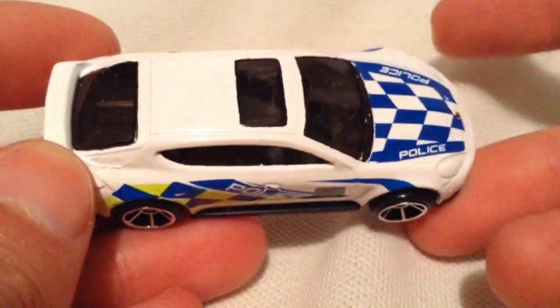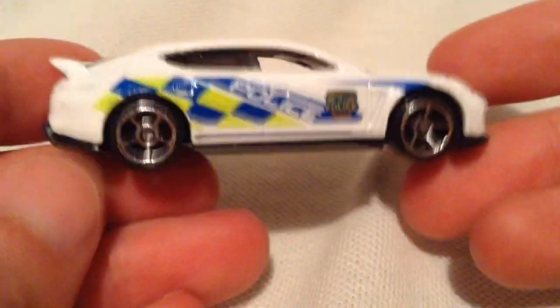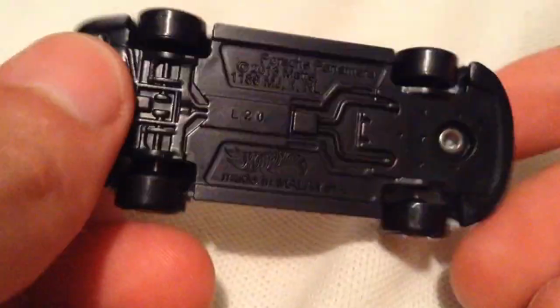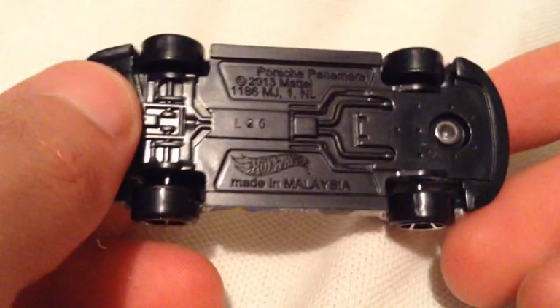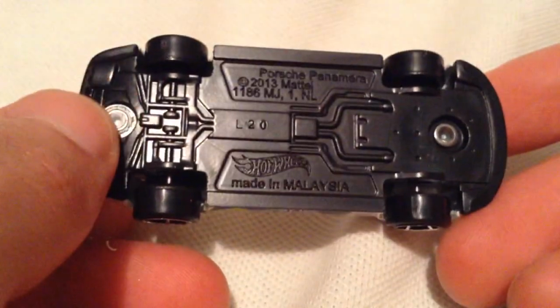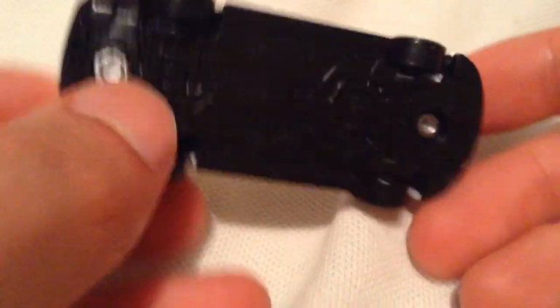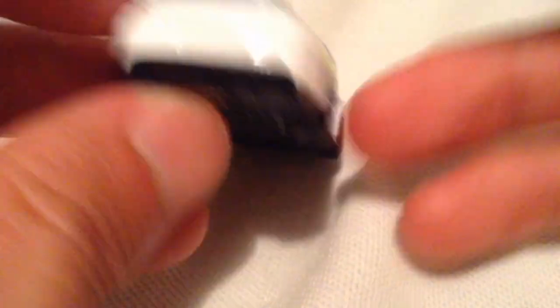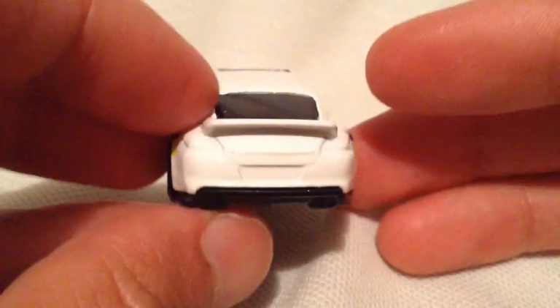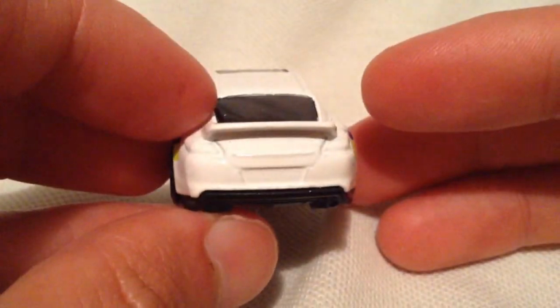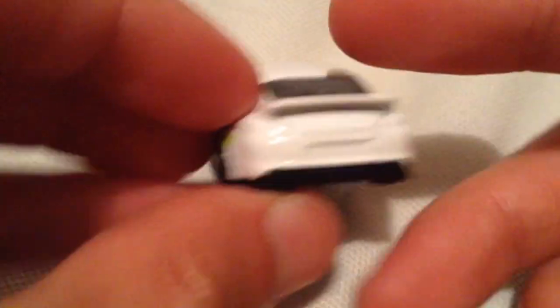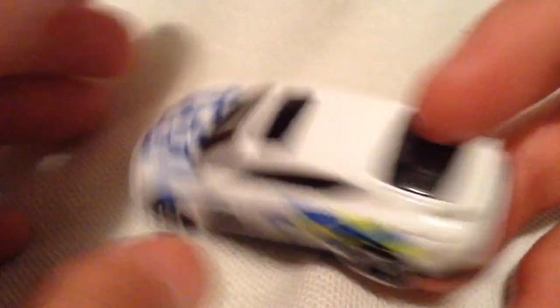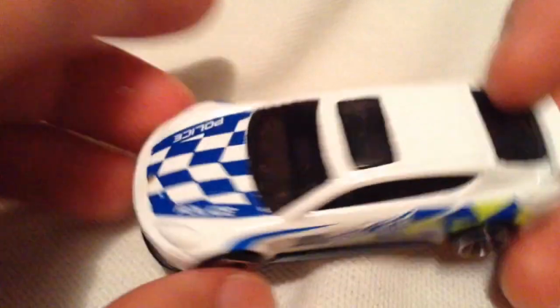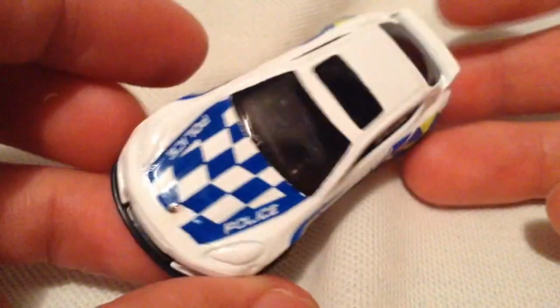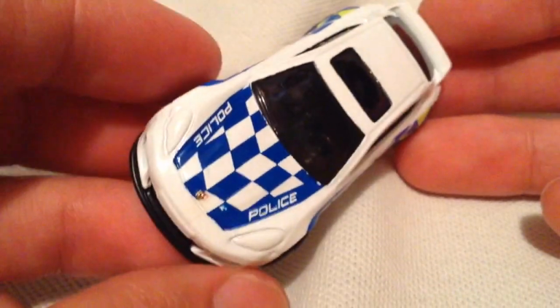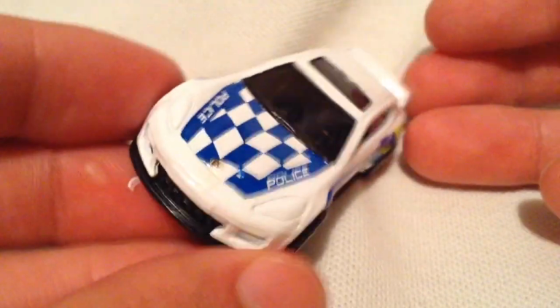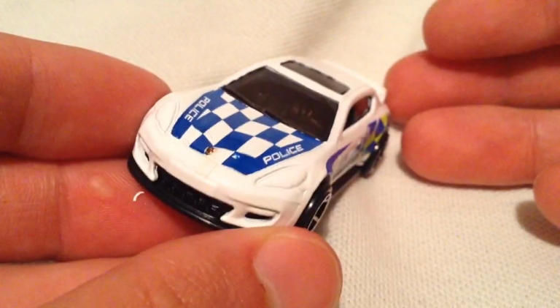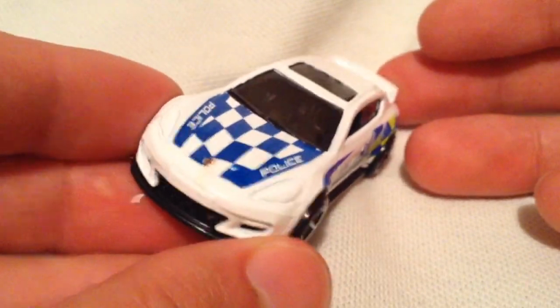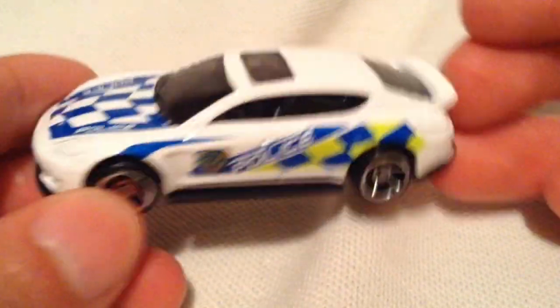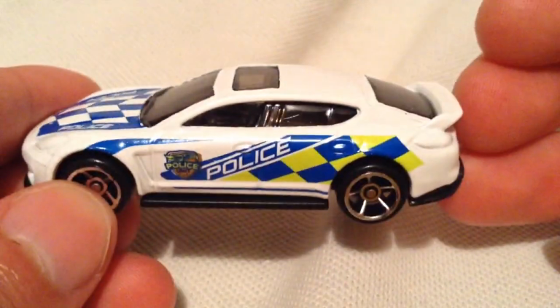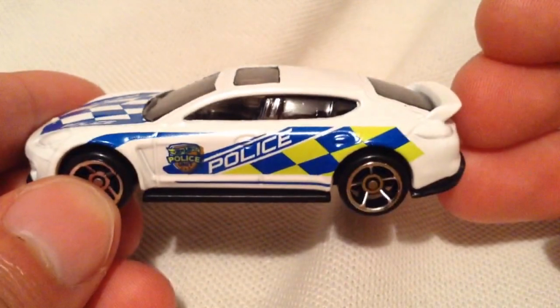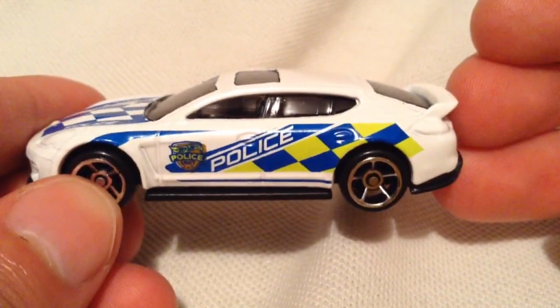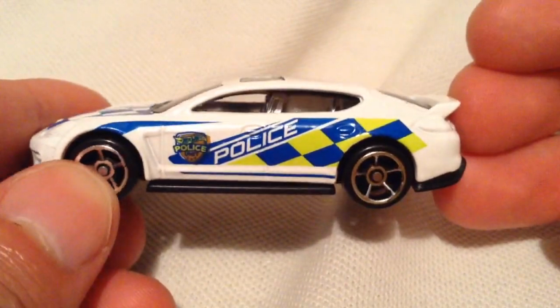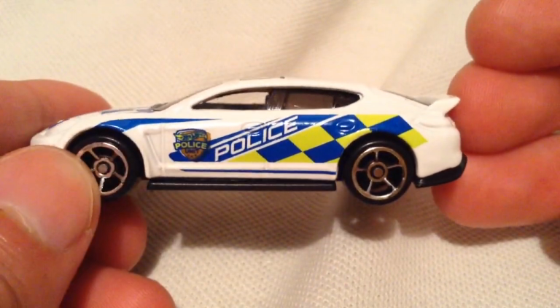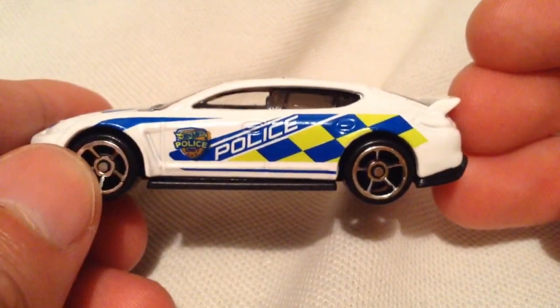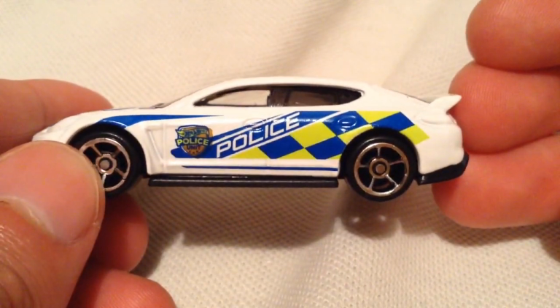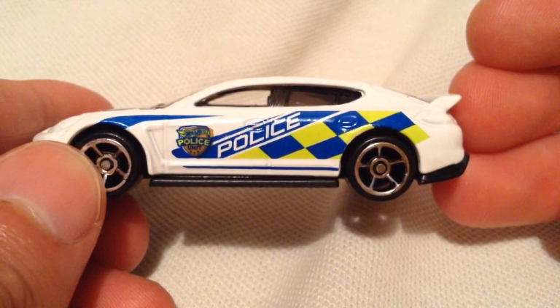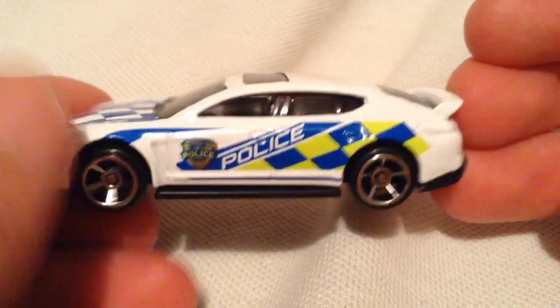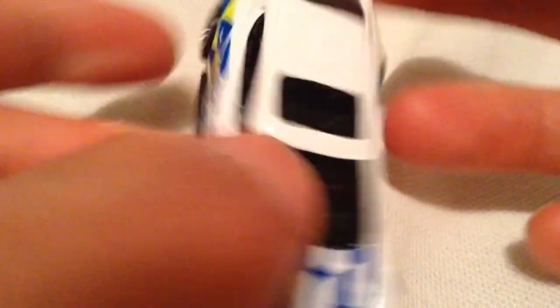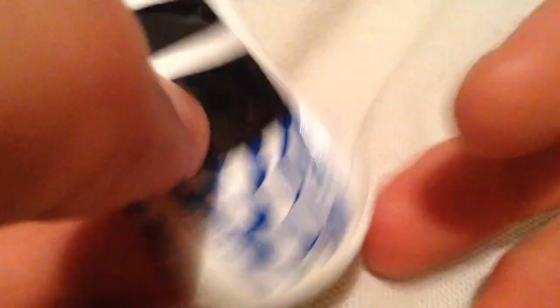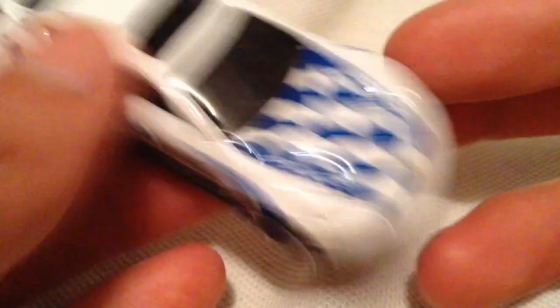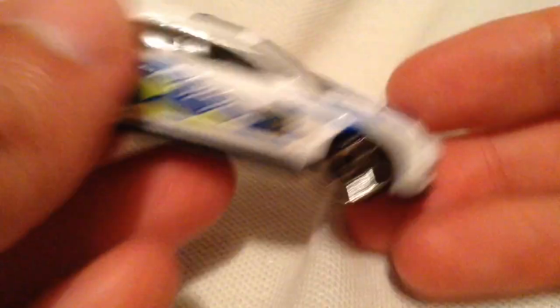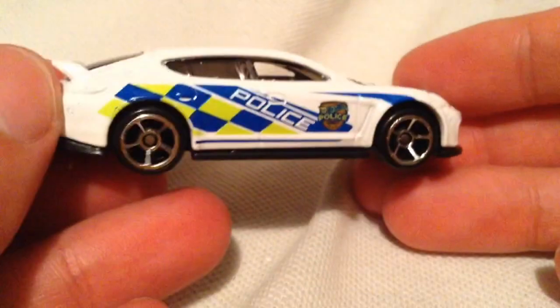But anyway, it's a metal body, plastic base there. Nothing on the rear, nothing on the front, but you do got the police deco all over the place — Hot Wheels Police Unit. Pretty cool, like the checker on it.